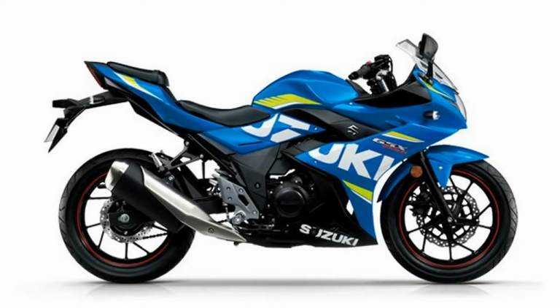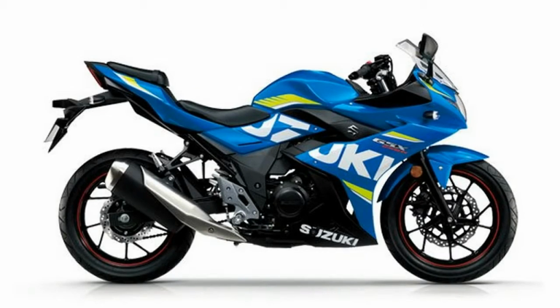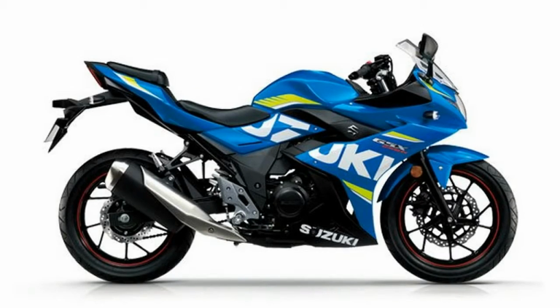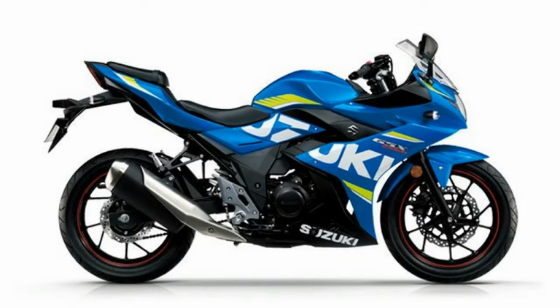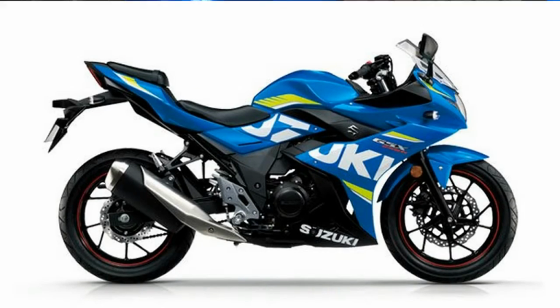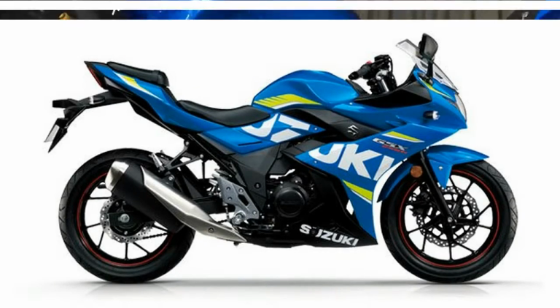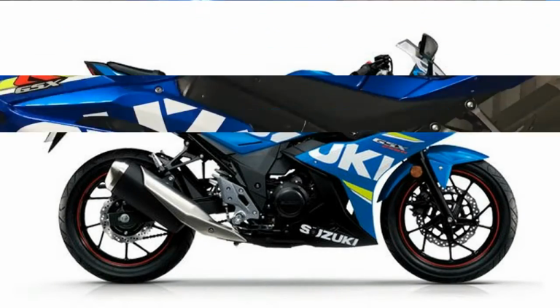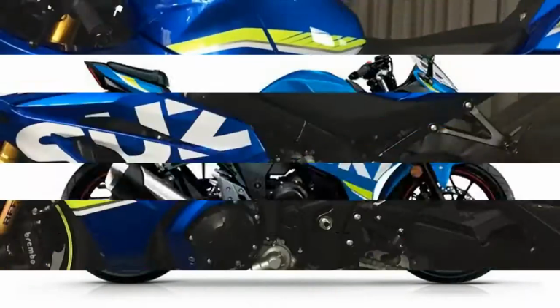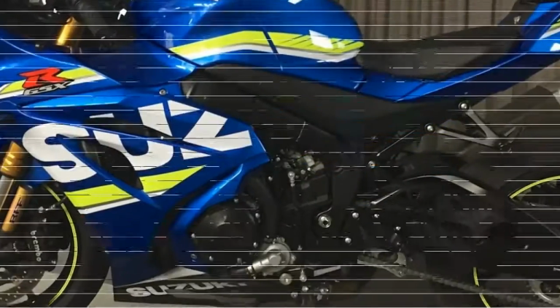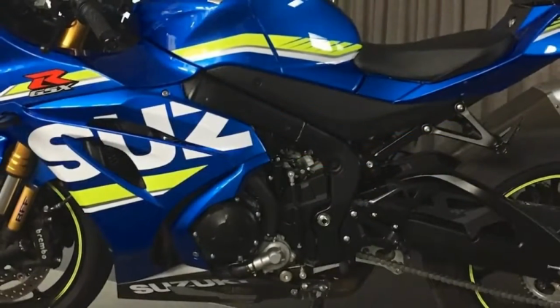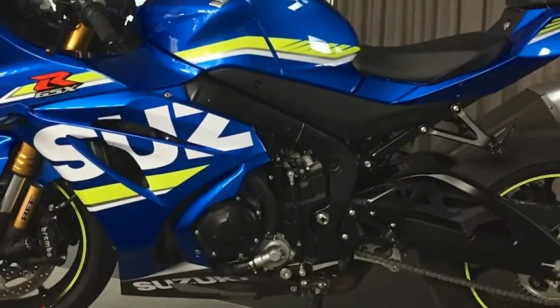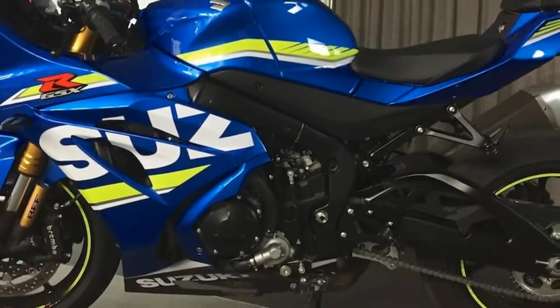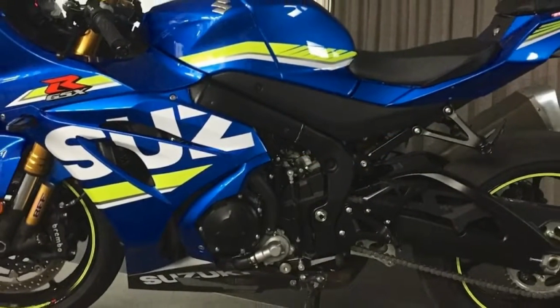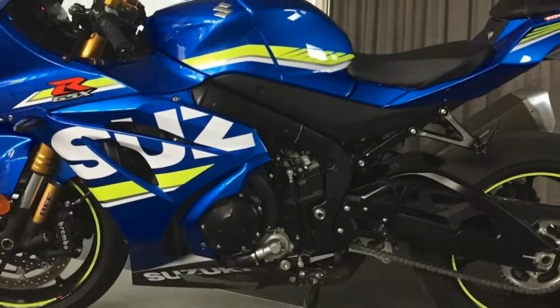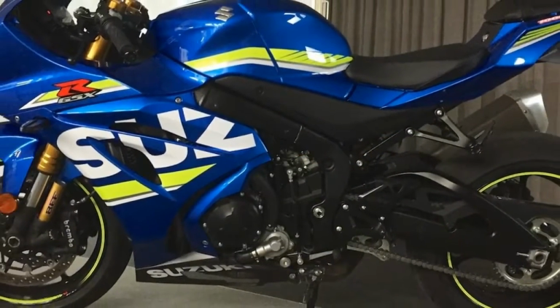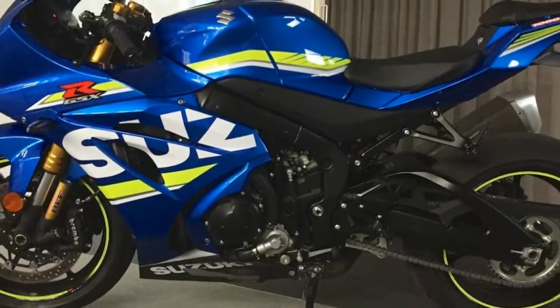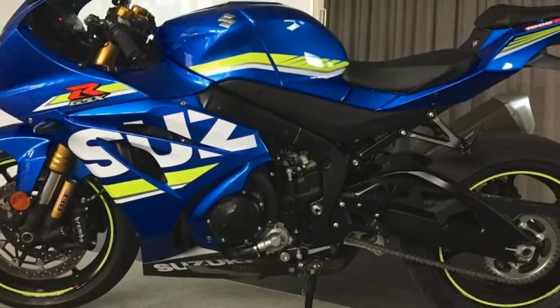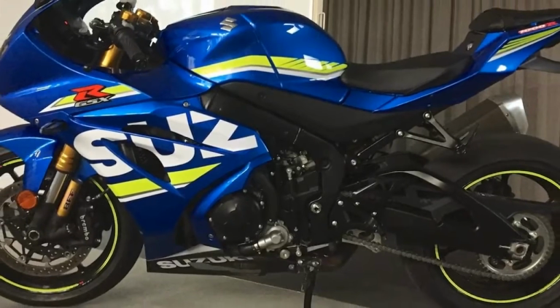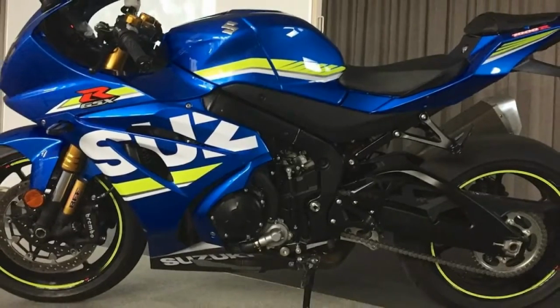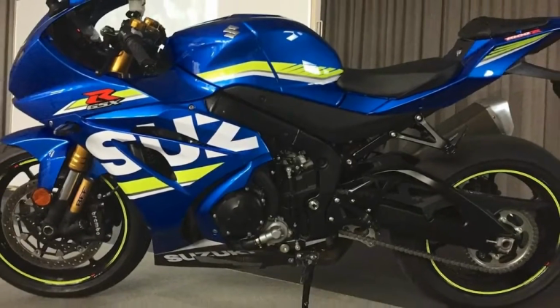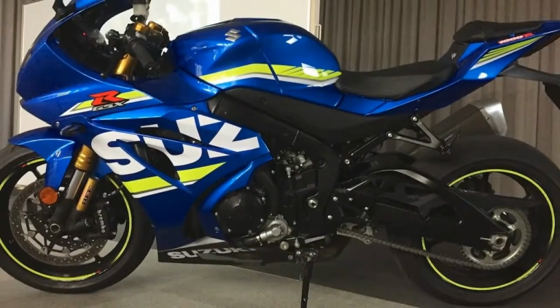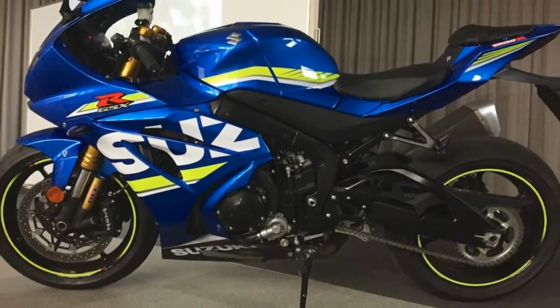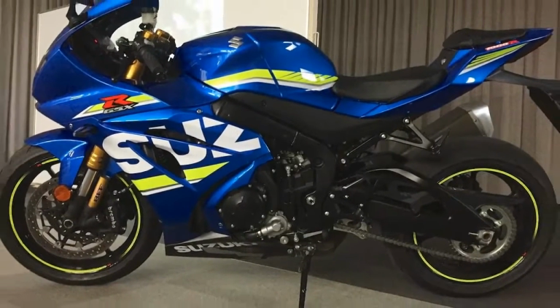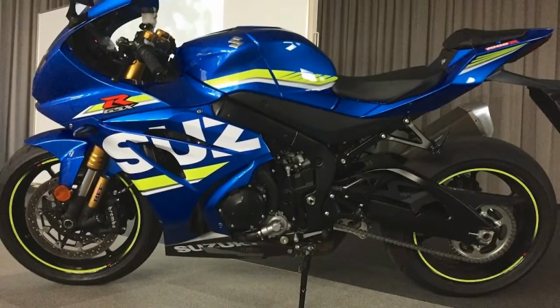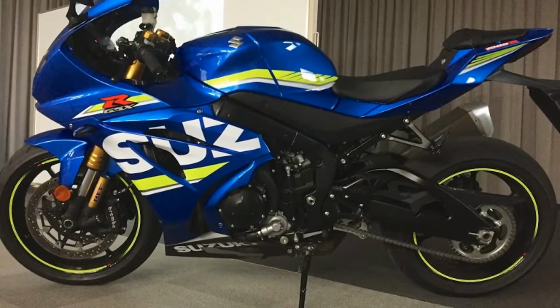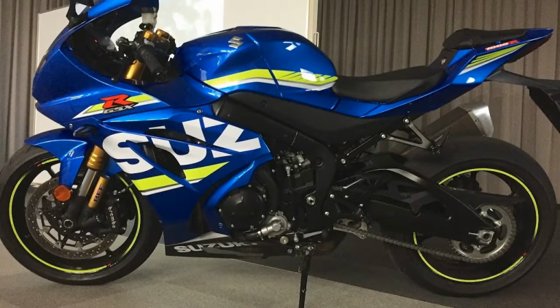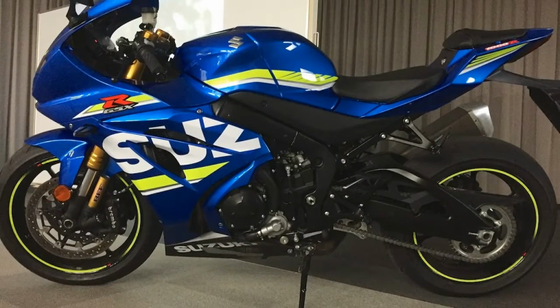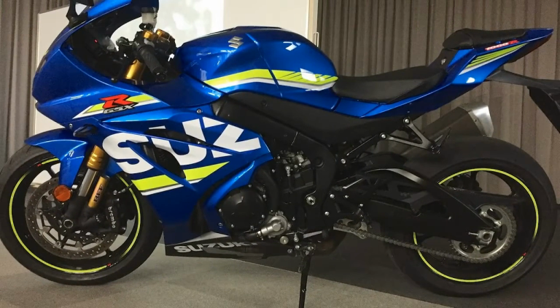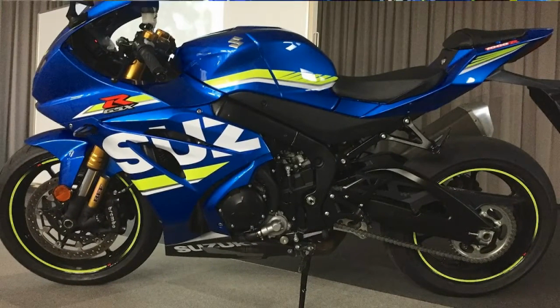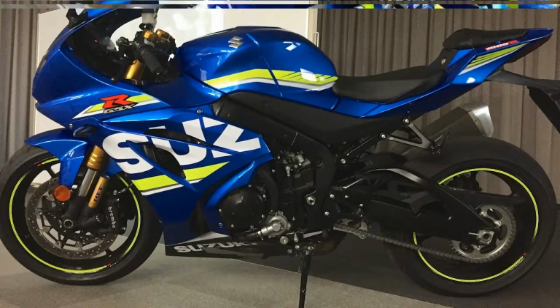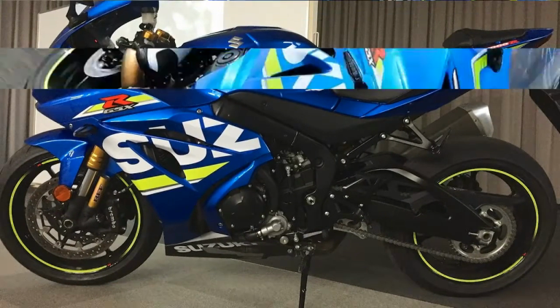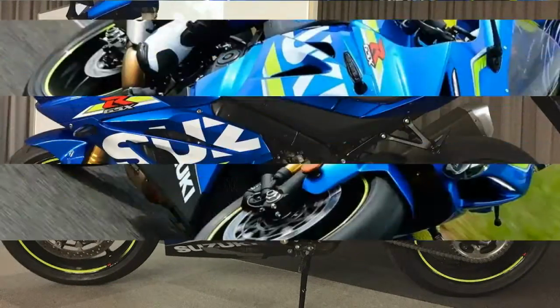Seat height 31.9 inches. Other specs: fuel capacity 4.5 gallons, manufacturer country Japan, manufacturer type standard, wet weight 461 pounds, wheelbase 57.5 inches.